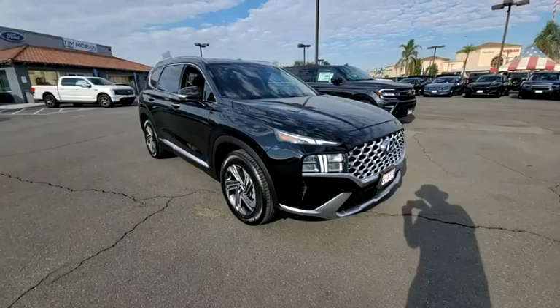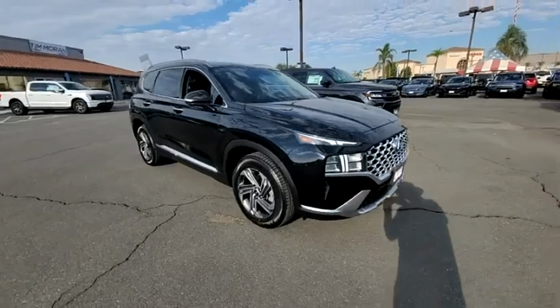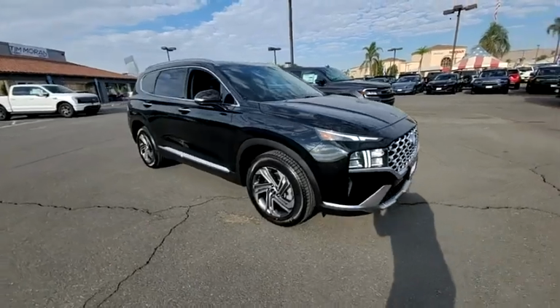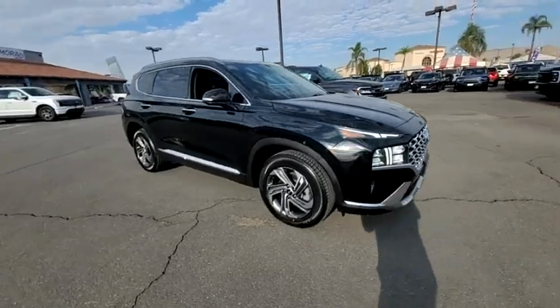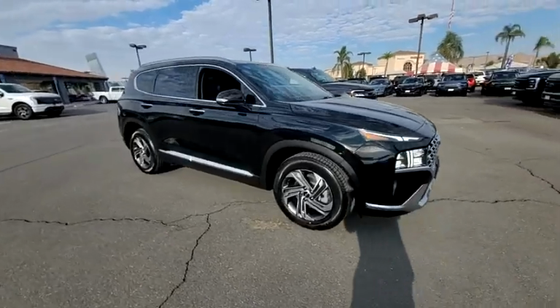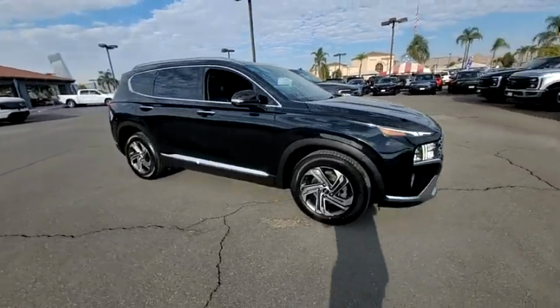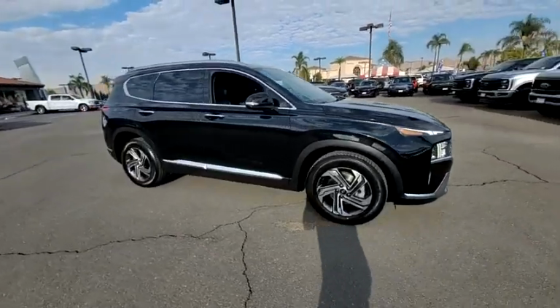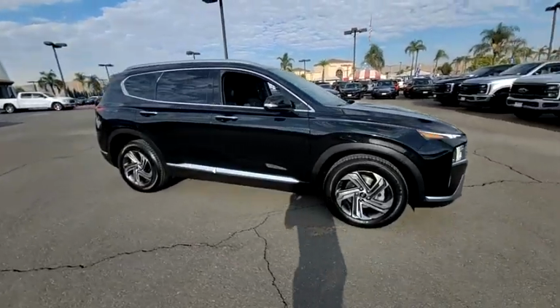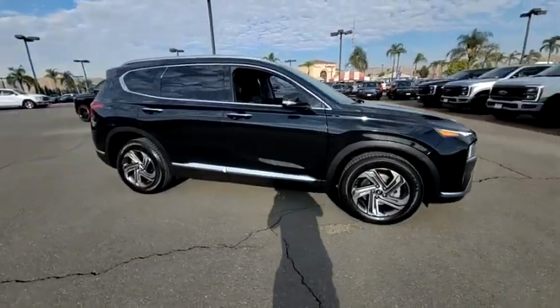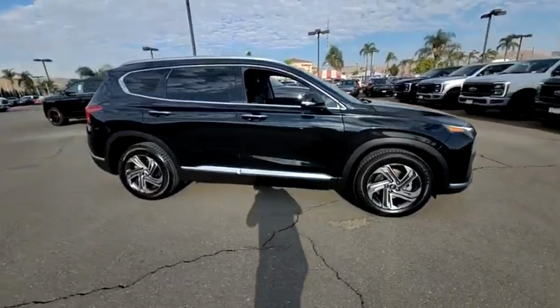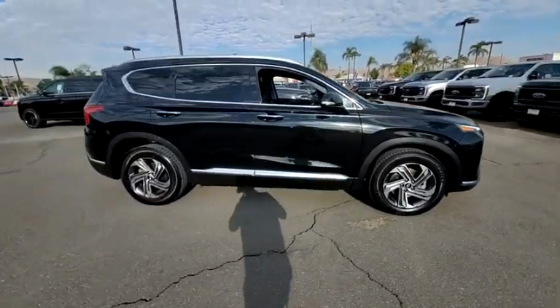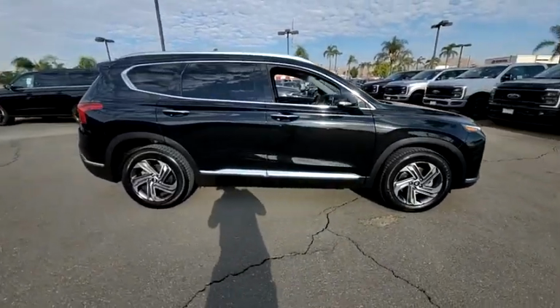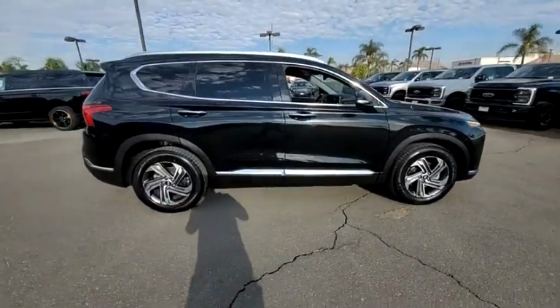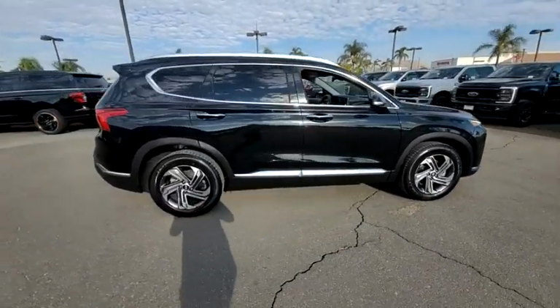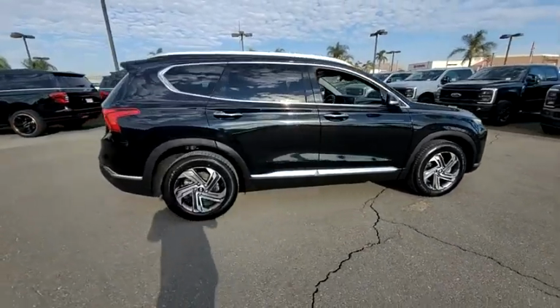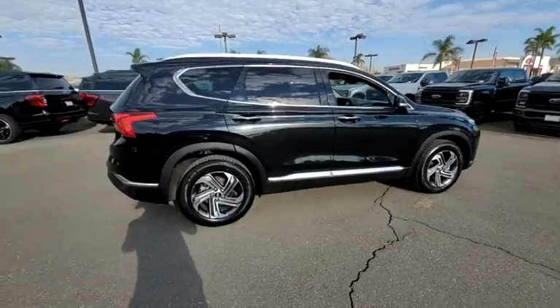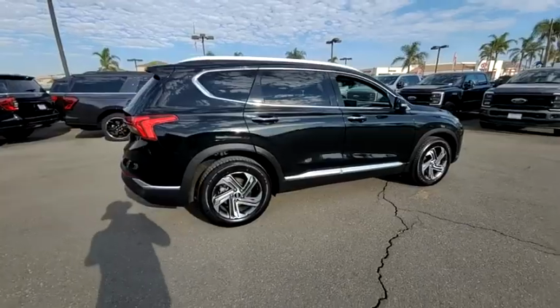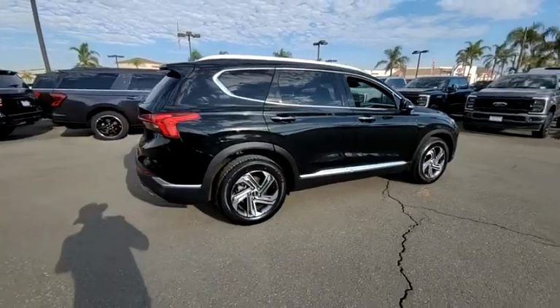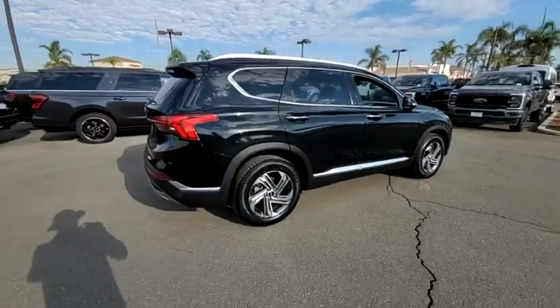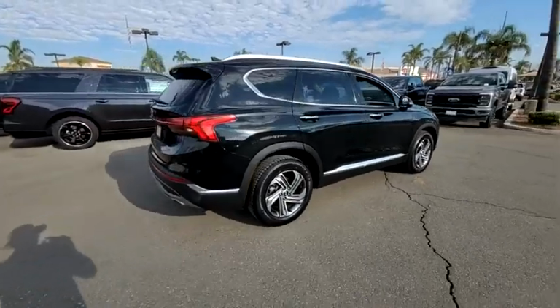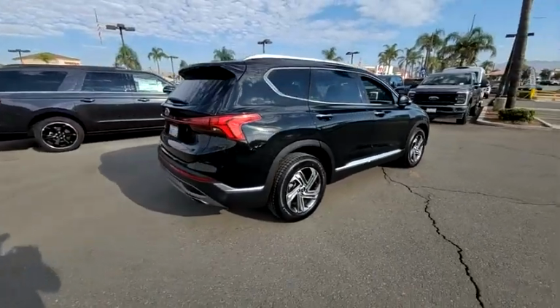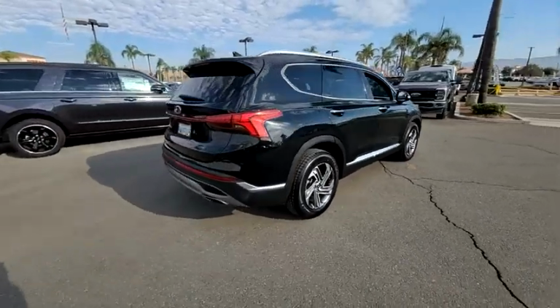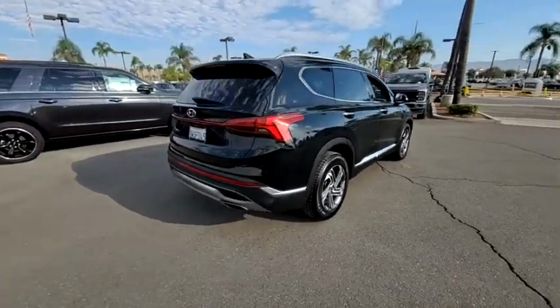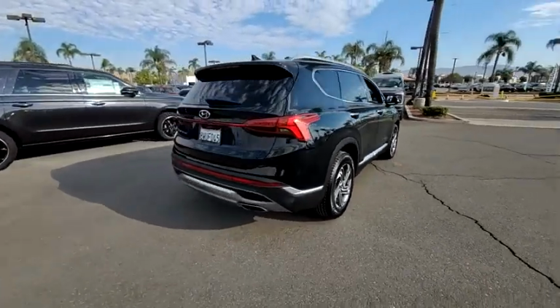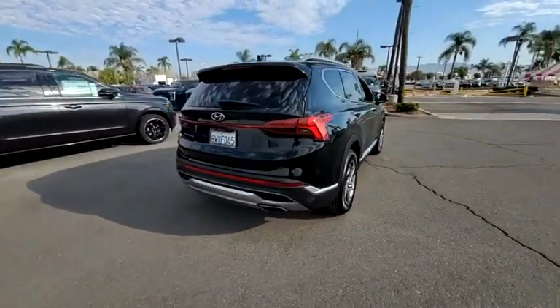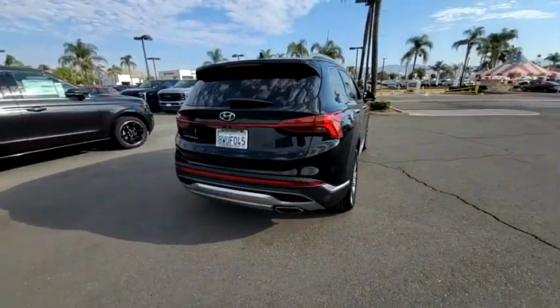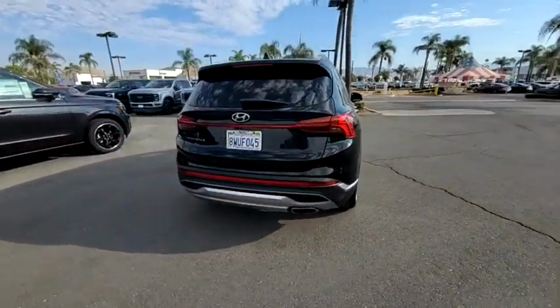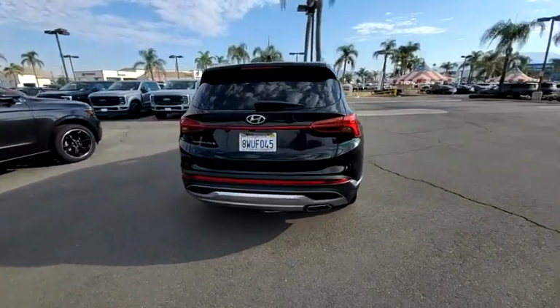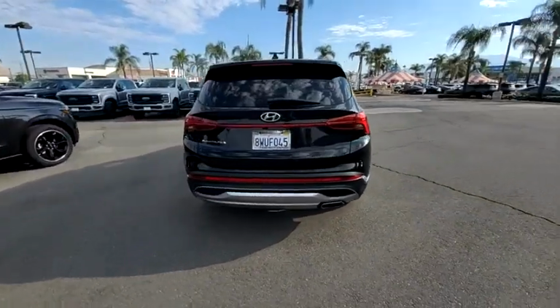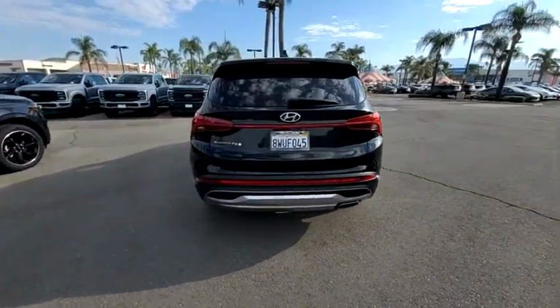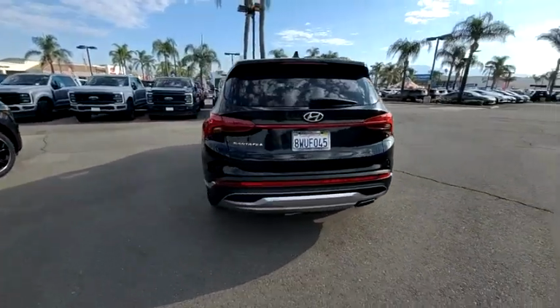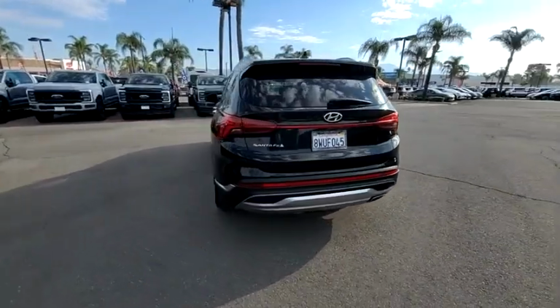Looking for the right vehicle? Check out the 2021 Santa Fe. Style, quality, performance, value. Need we say more?